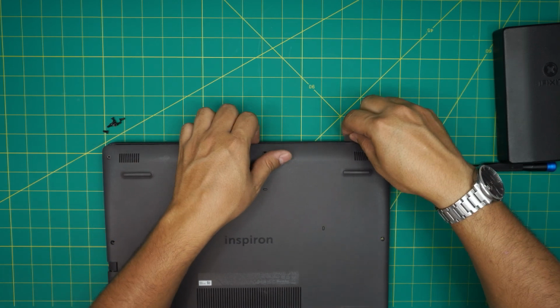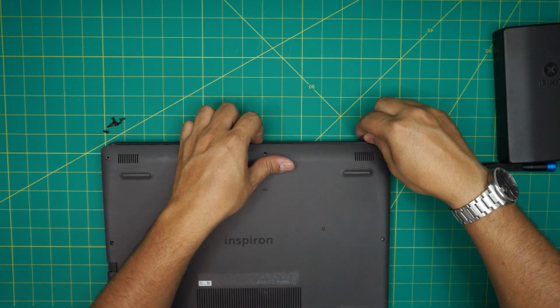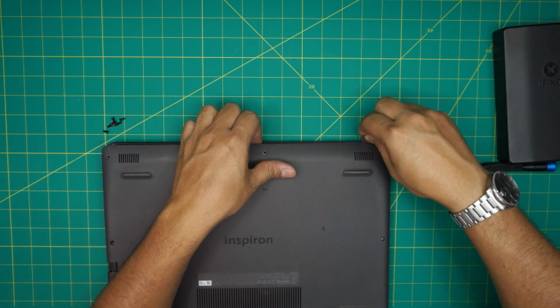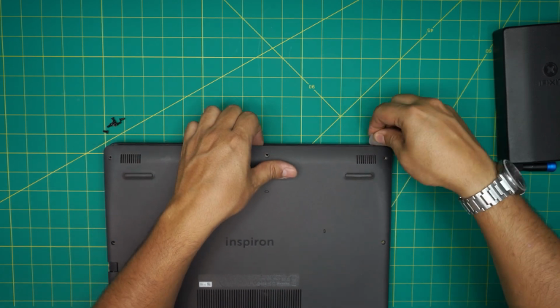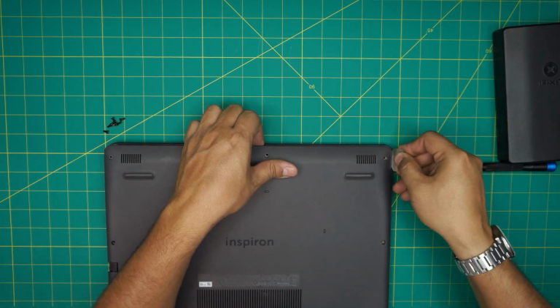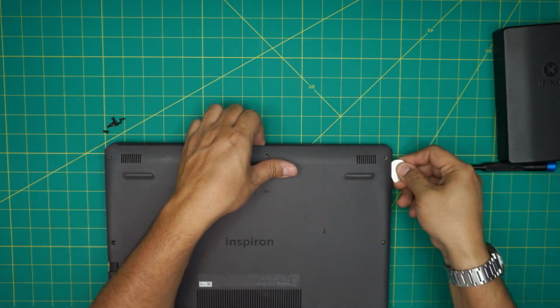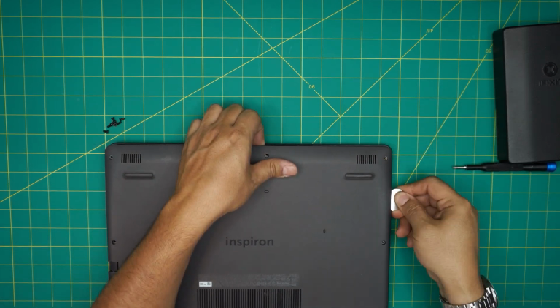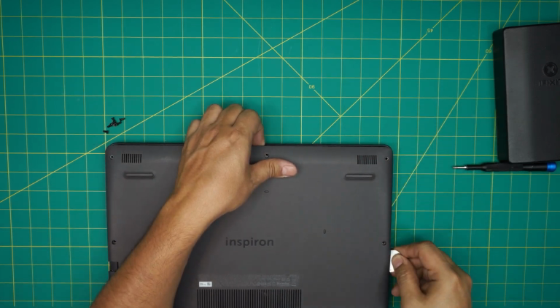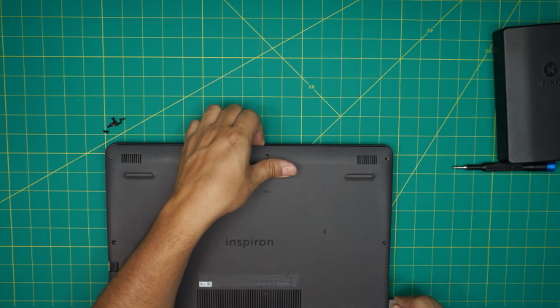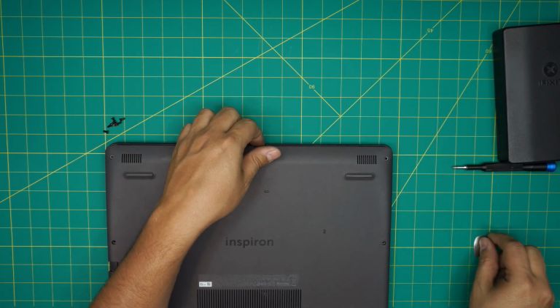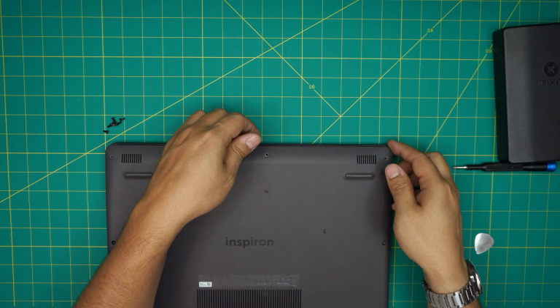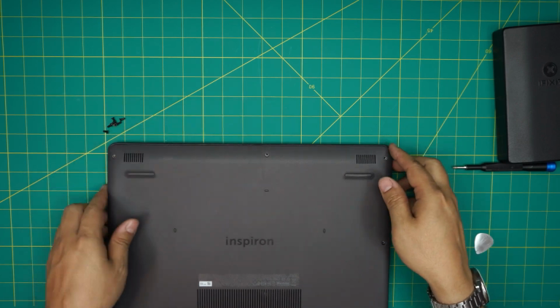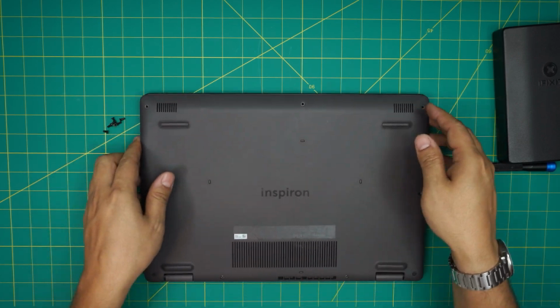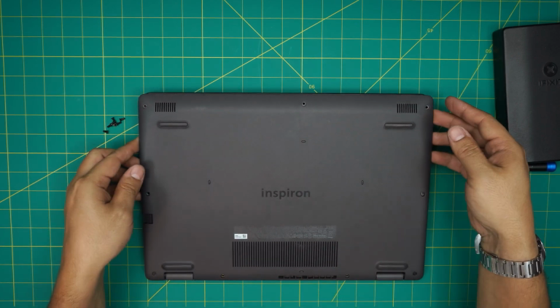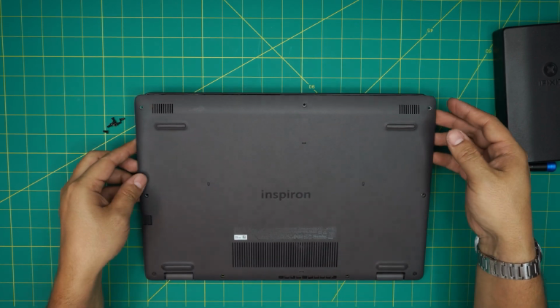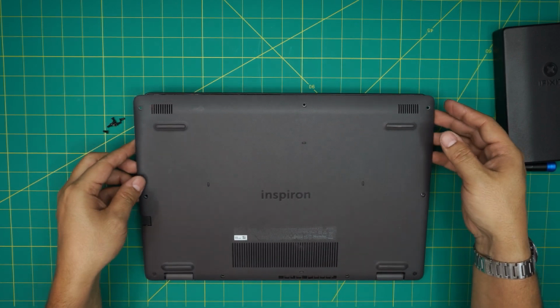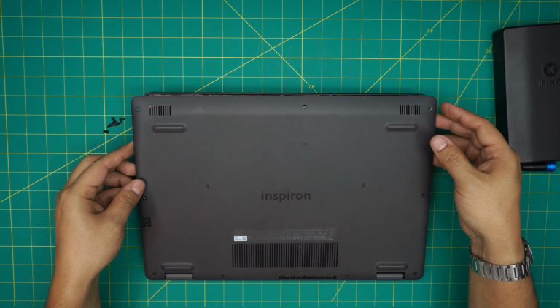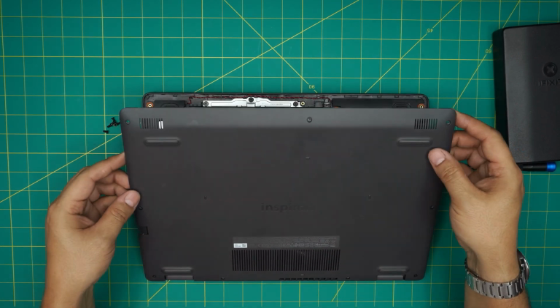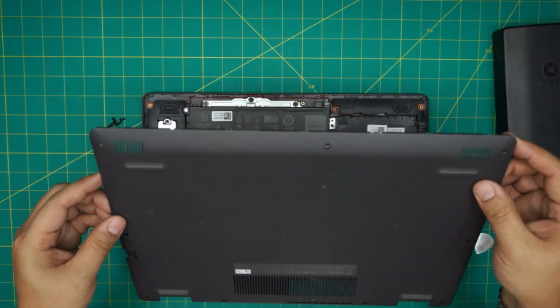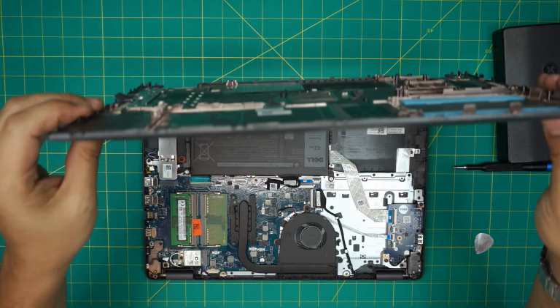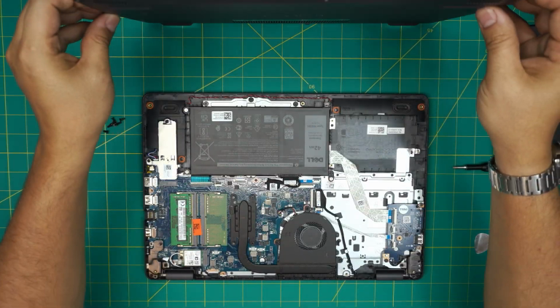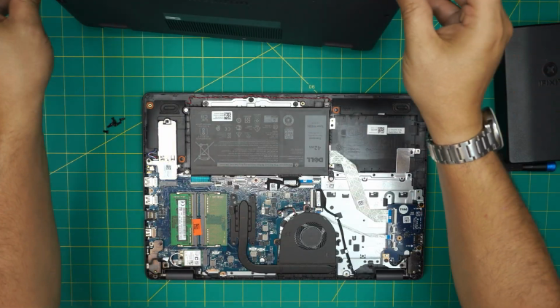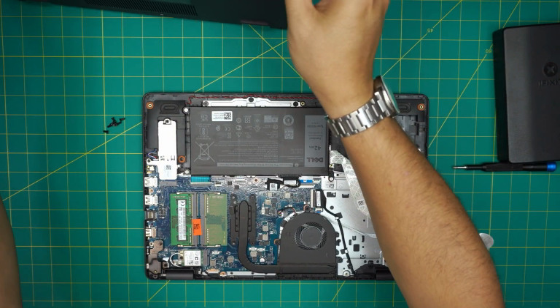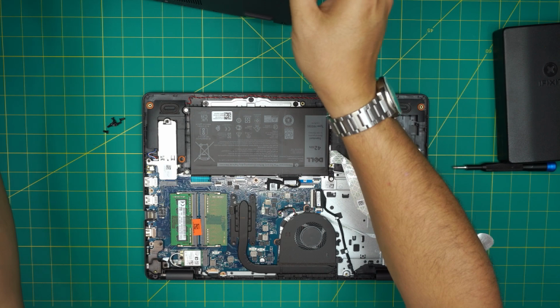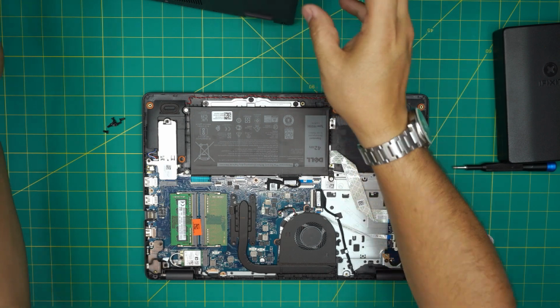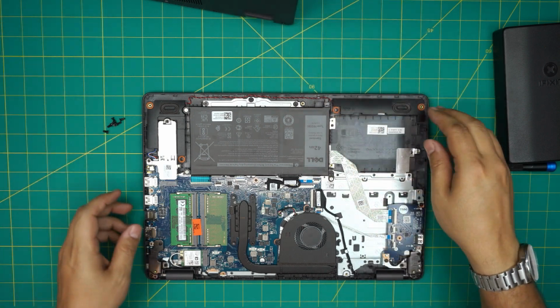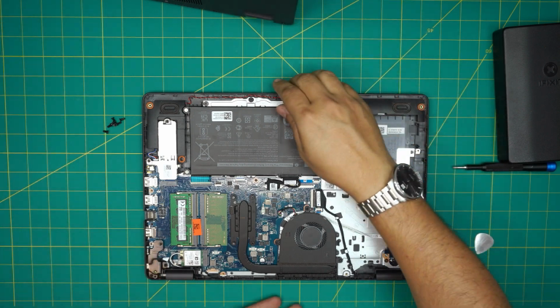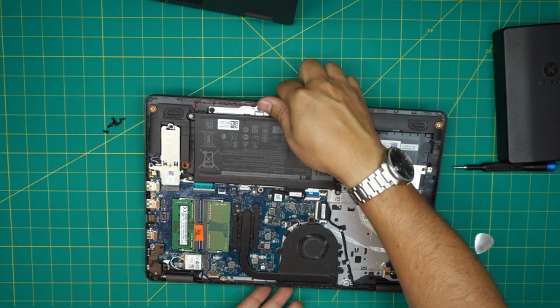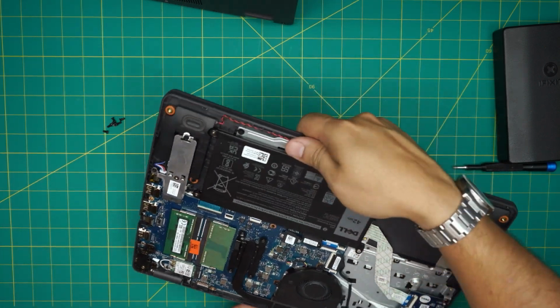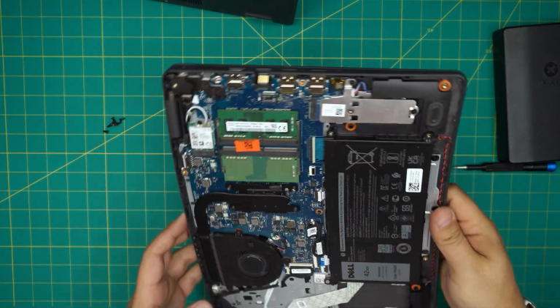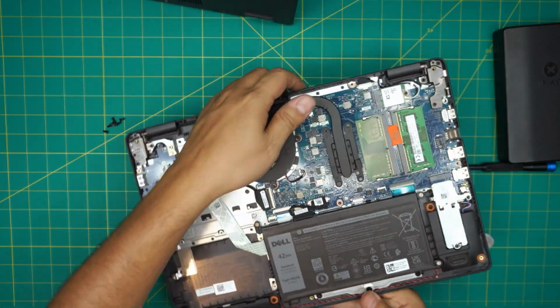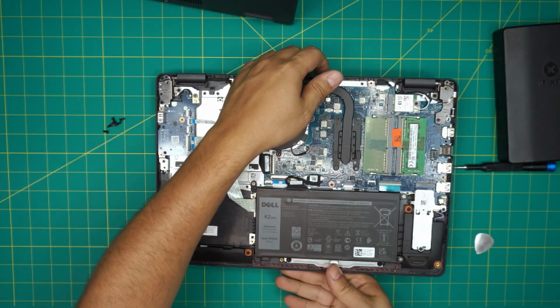Run the opening tool across the left and right sides, to the front corners and all the way back. Once the bottom front is loosened up, just lift it up — and there you have it. The battery will be right in front of you.